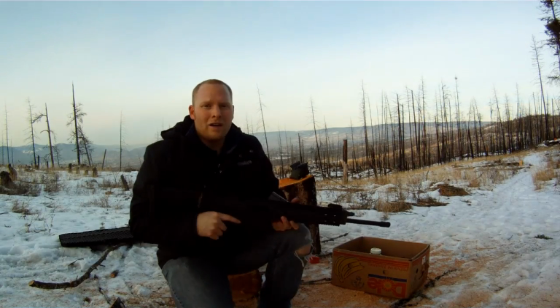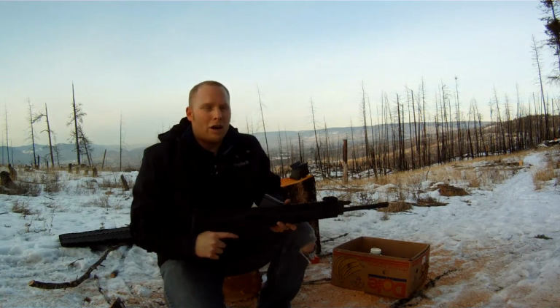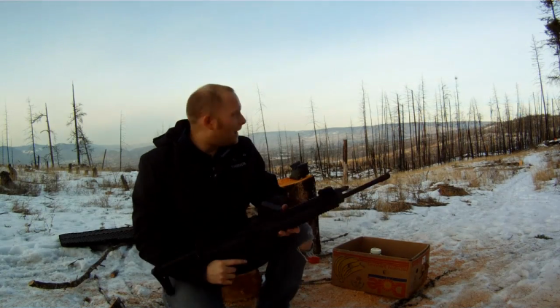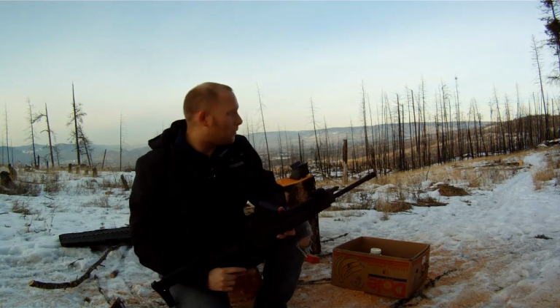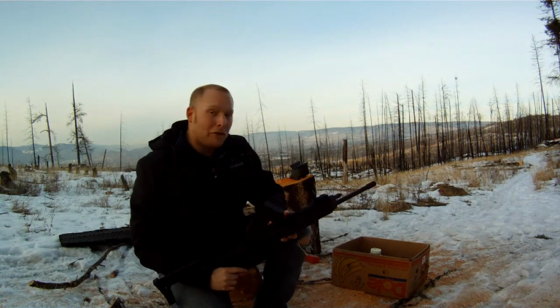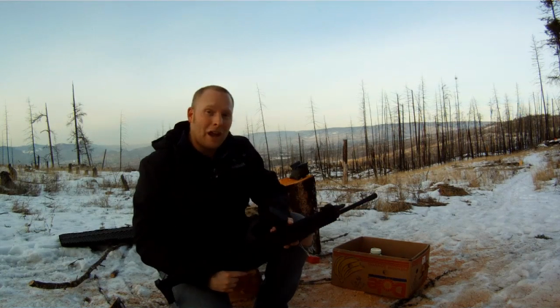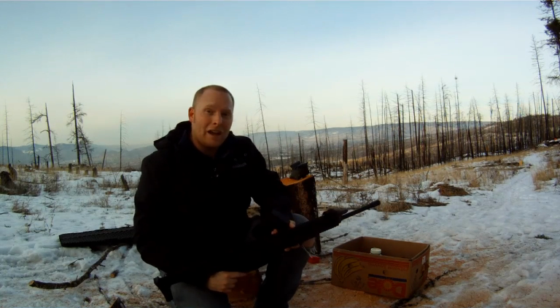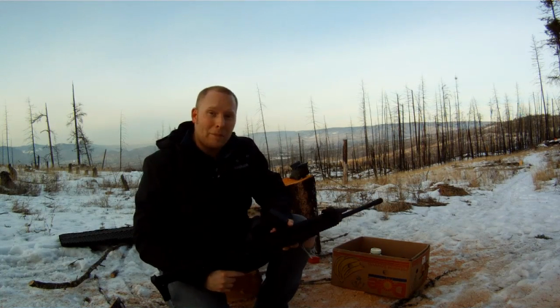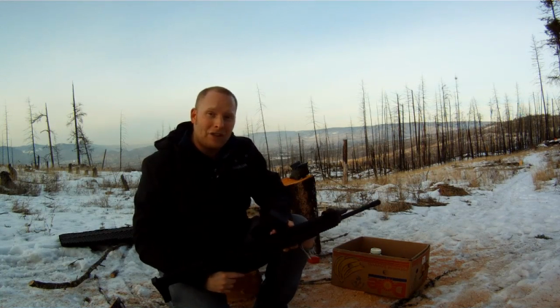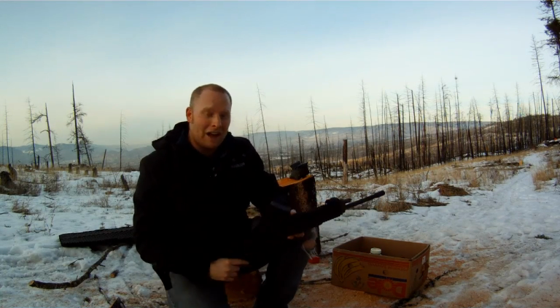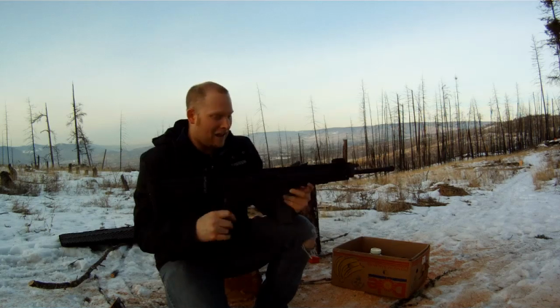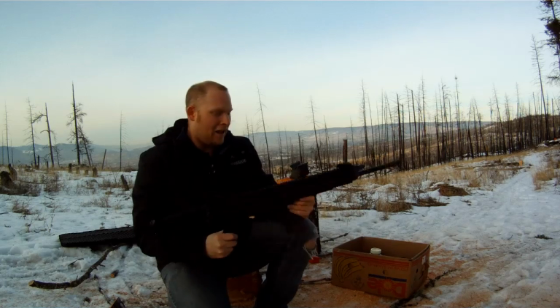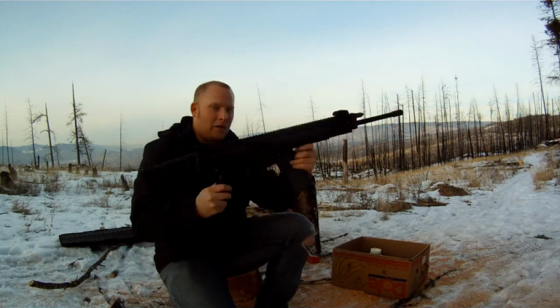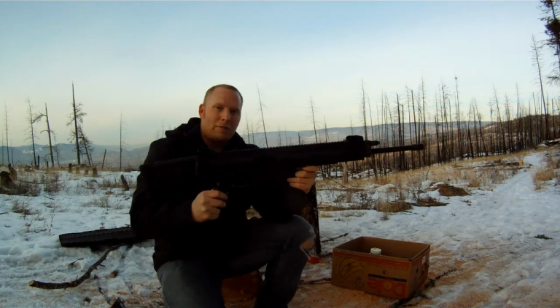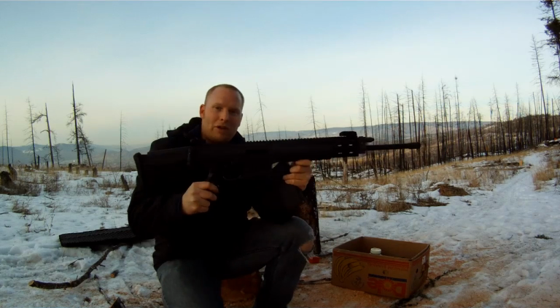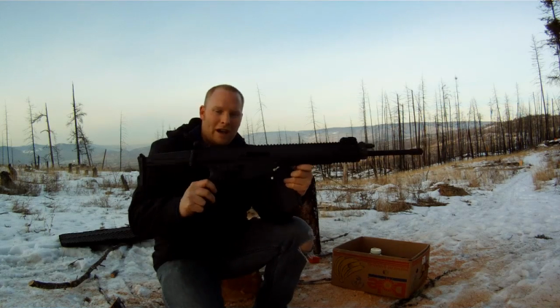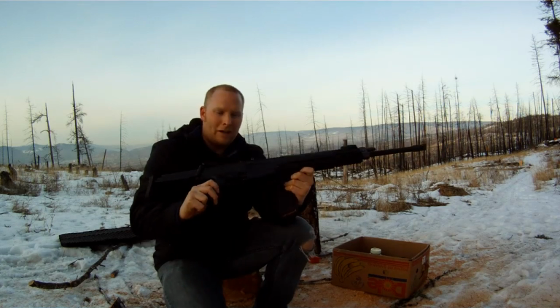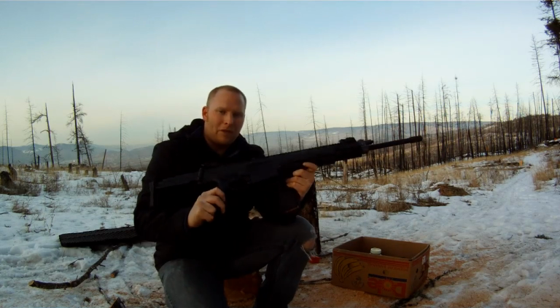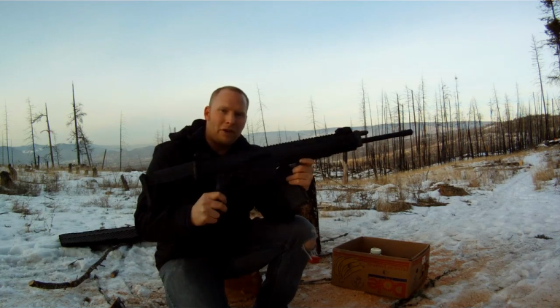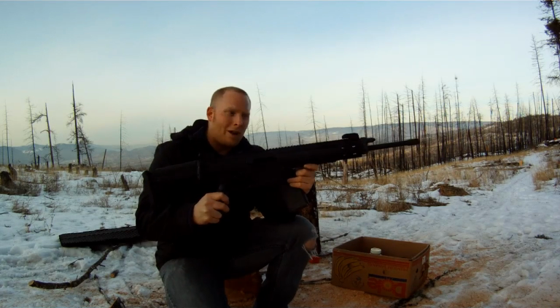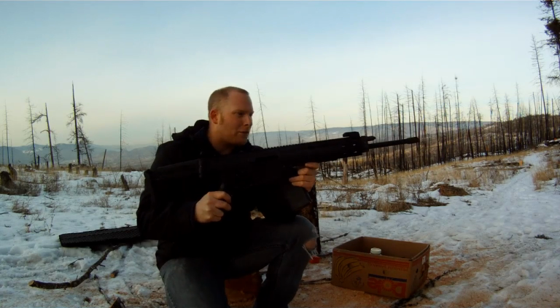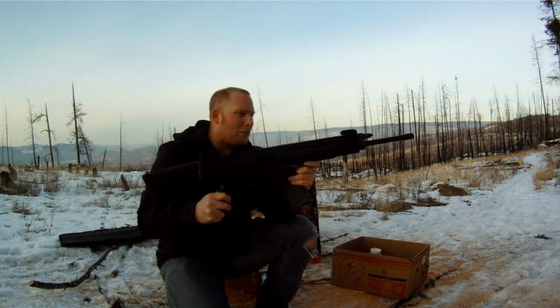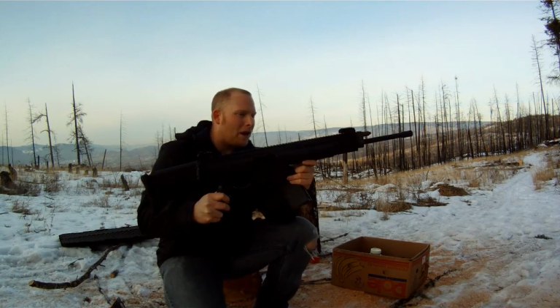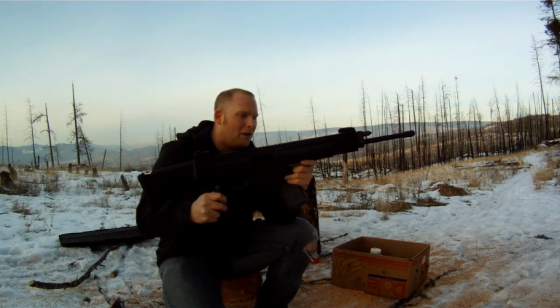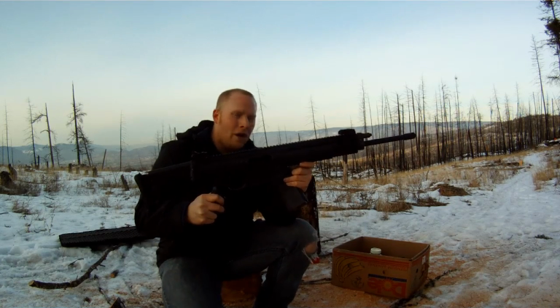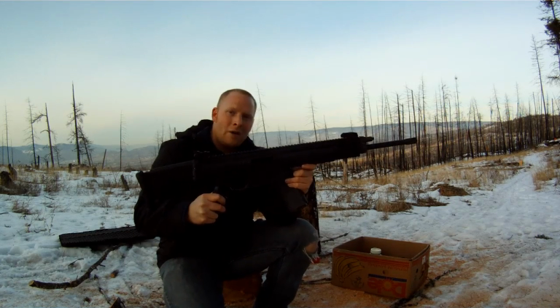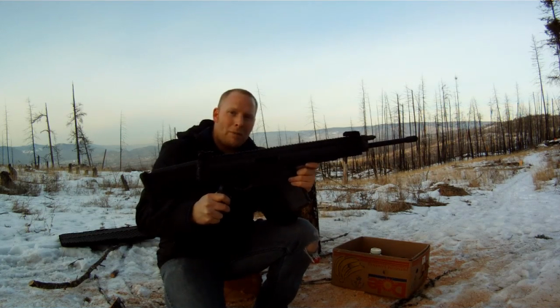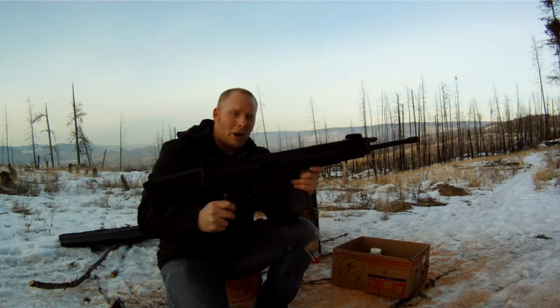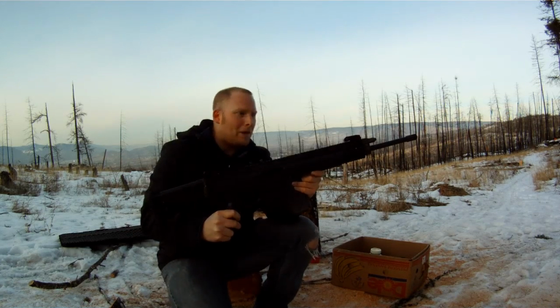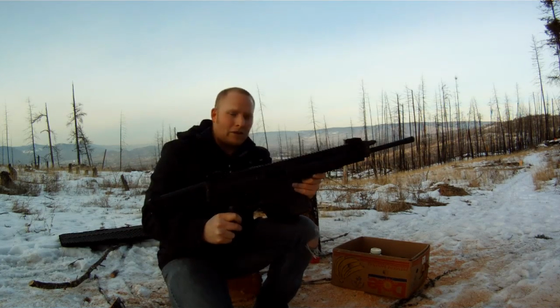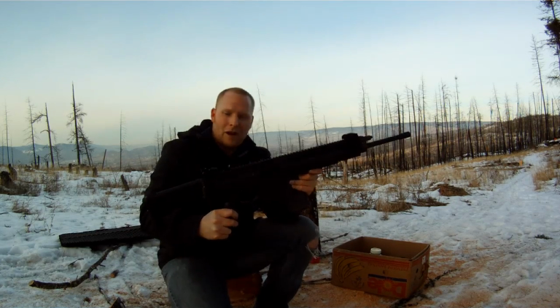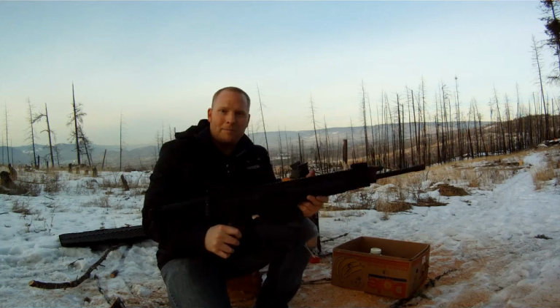All right, it's a beautiful day here in BC, just about to put the first rounds through my brand-new Robinson Armament XCR-M.